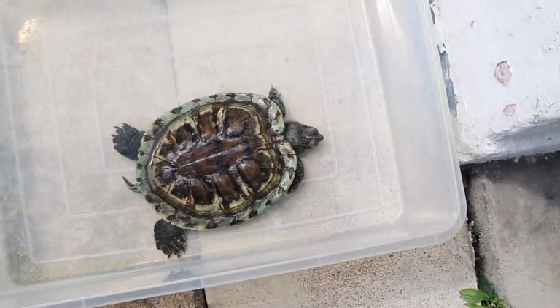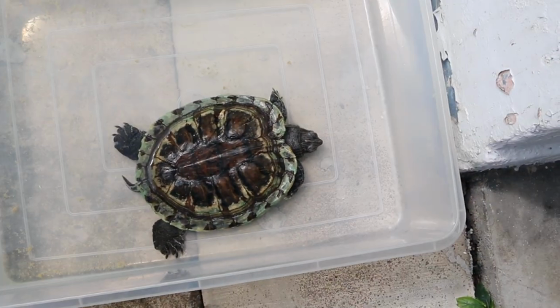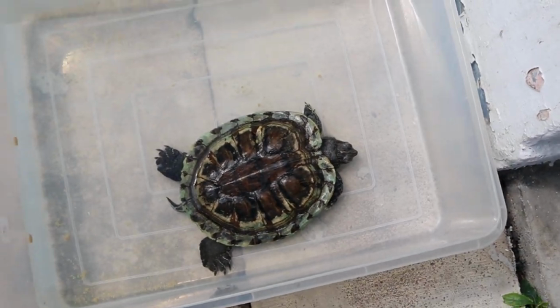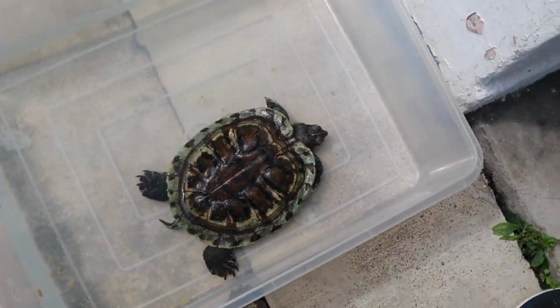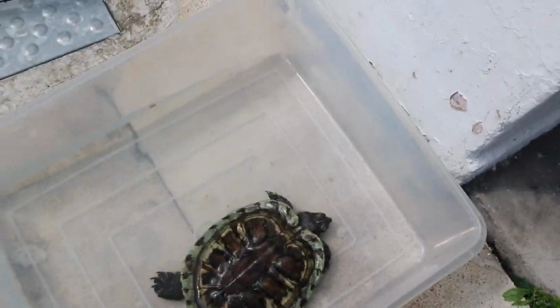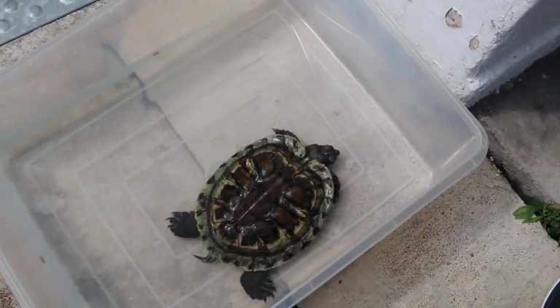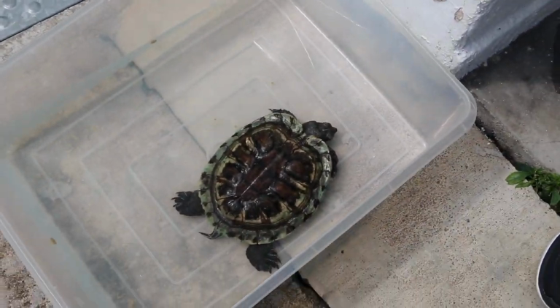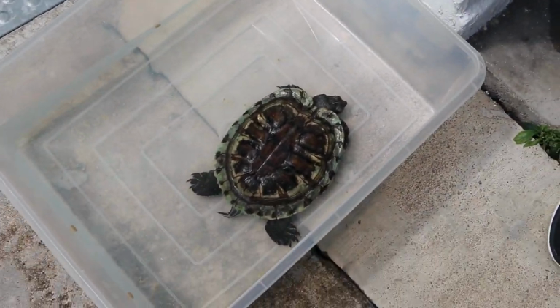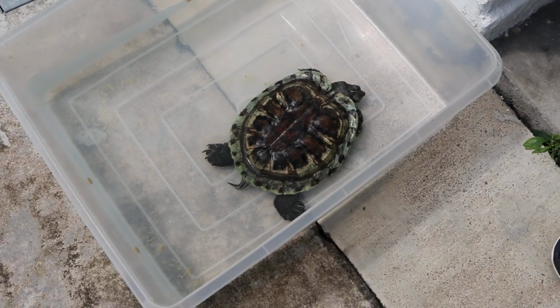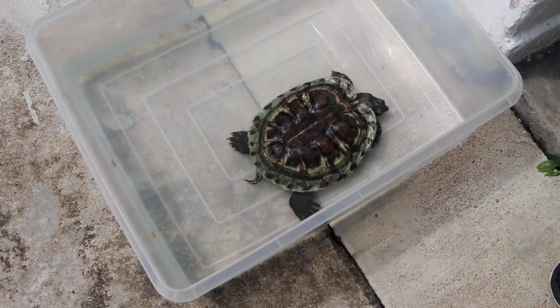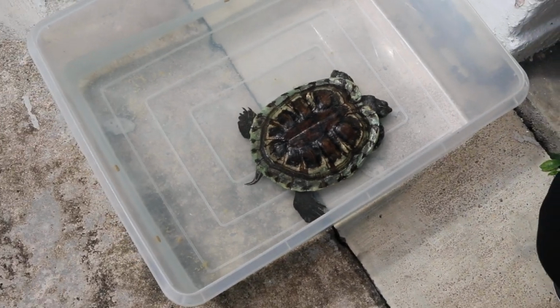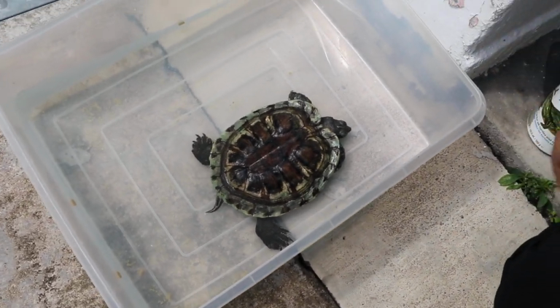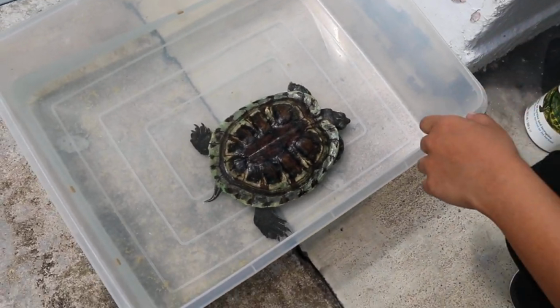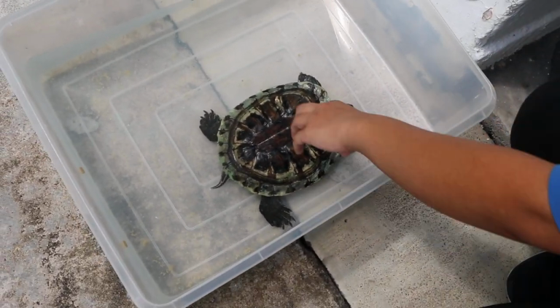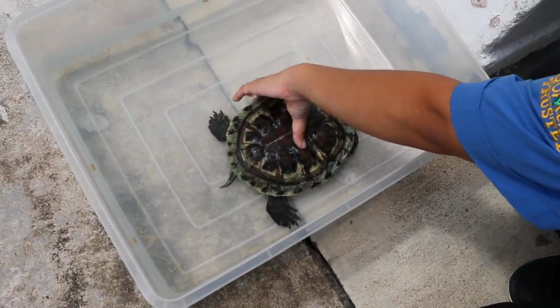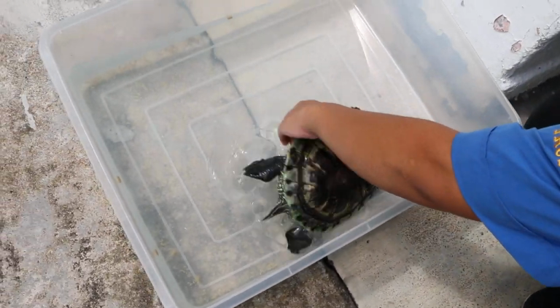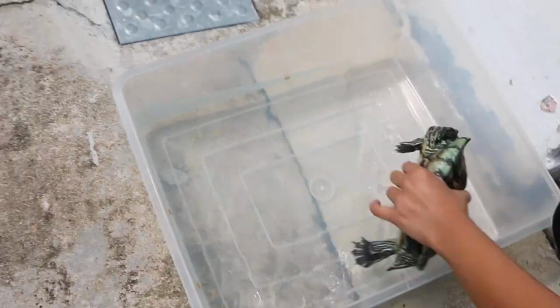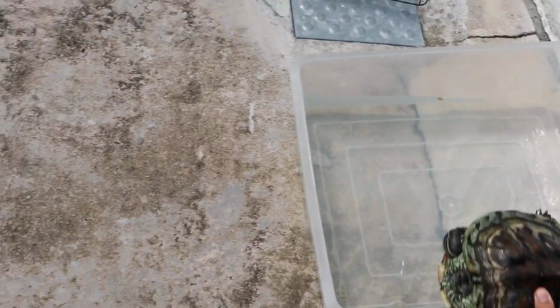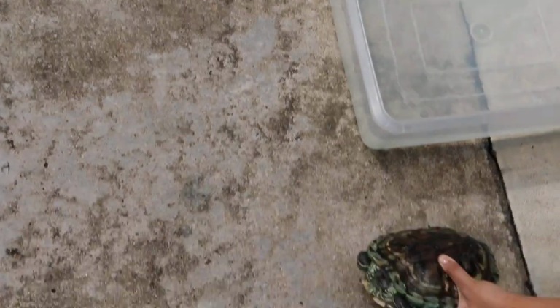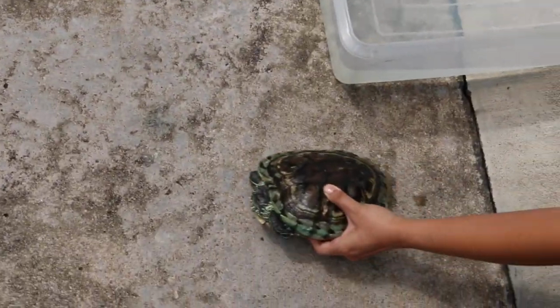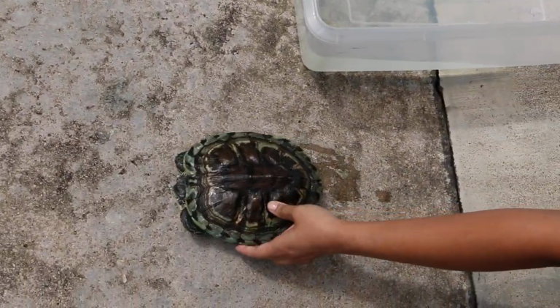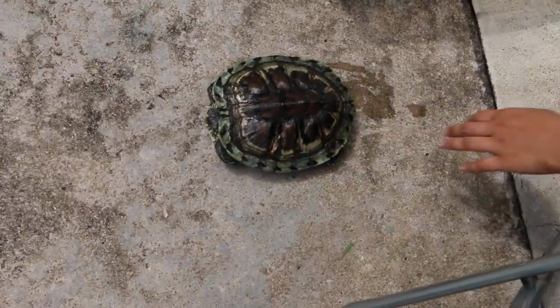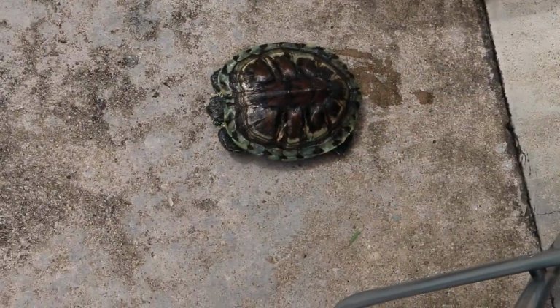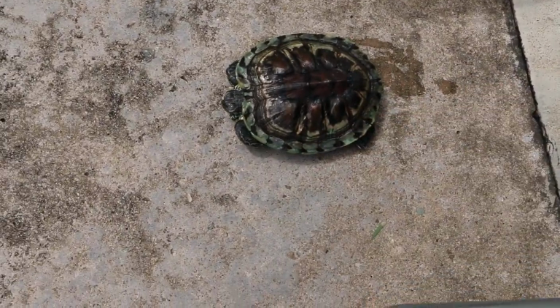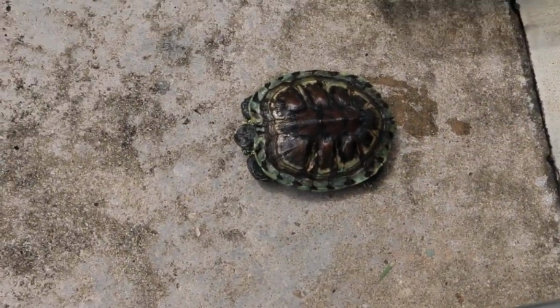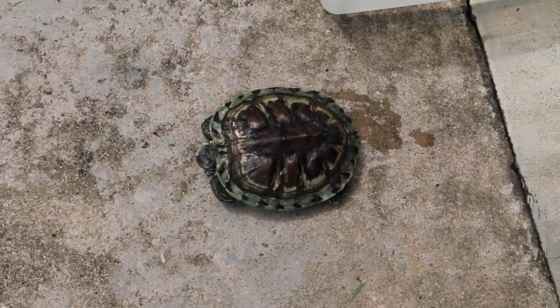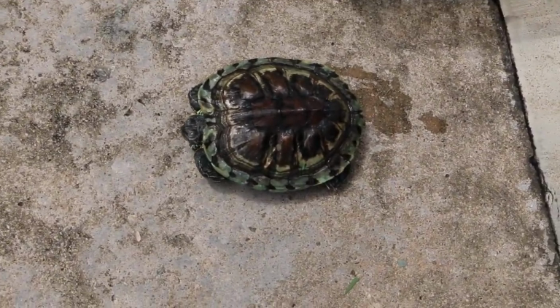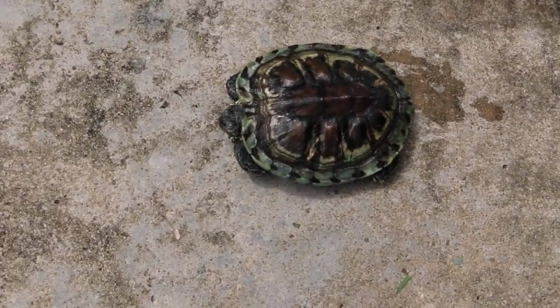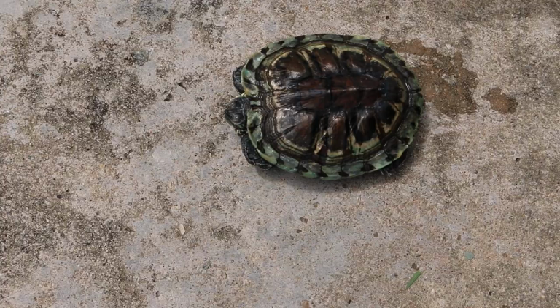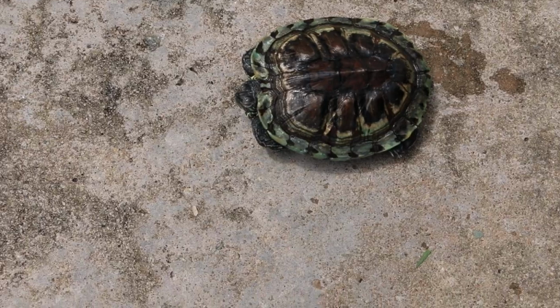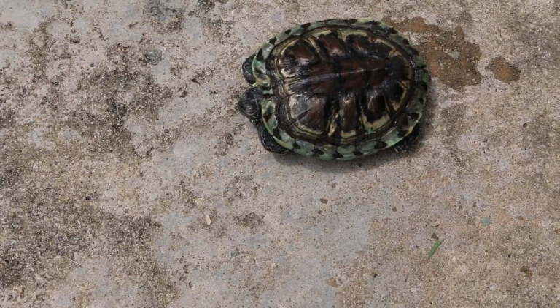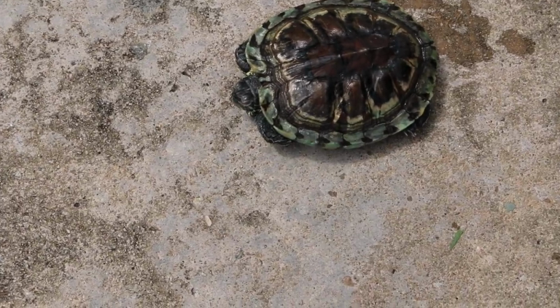Now we examine the red-eared slider. Put it on the floor first, and see whether it's active or not. Is it active? Are the eyes open or closed now? It can open a bit.